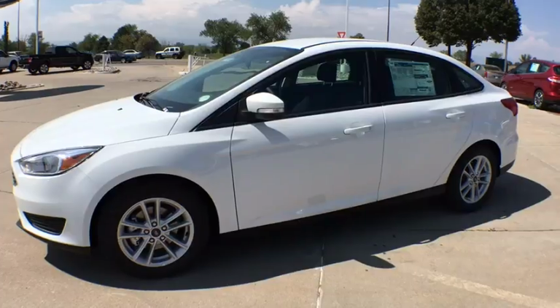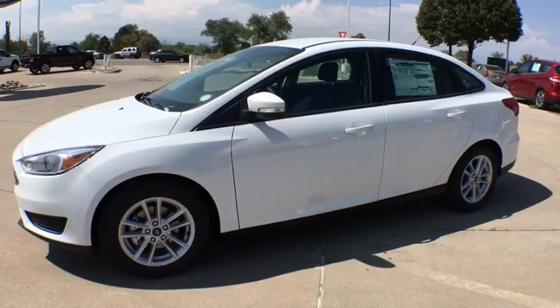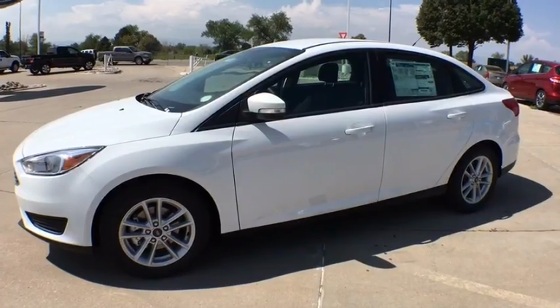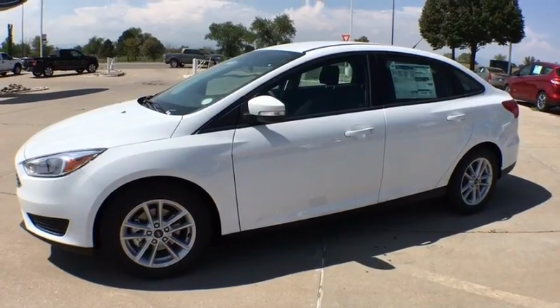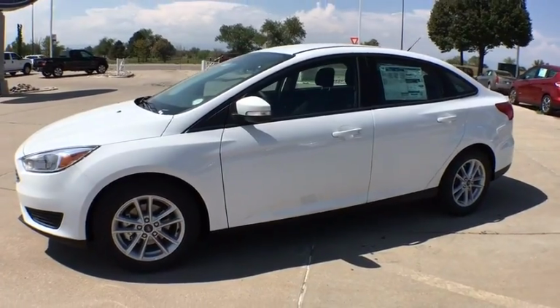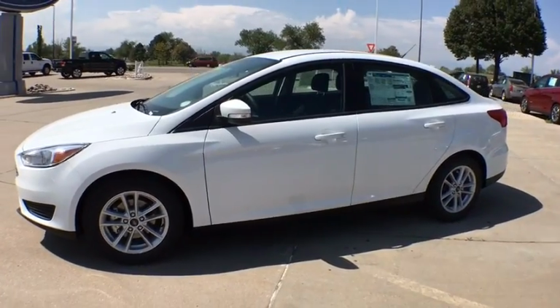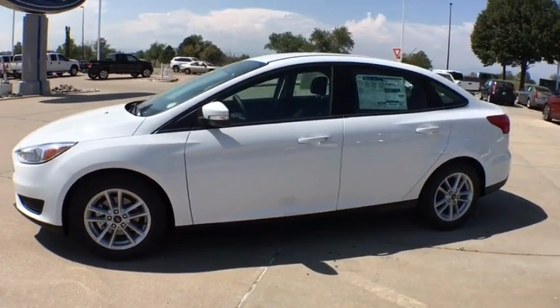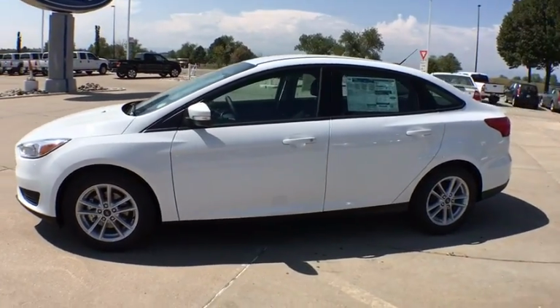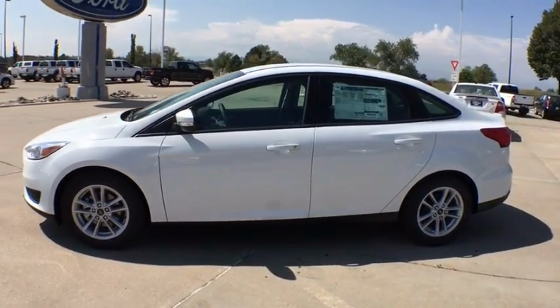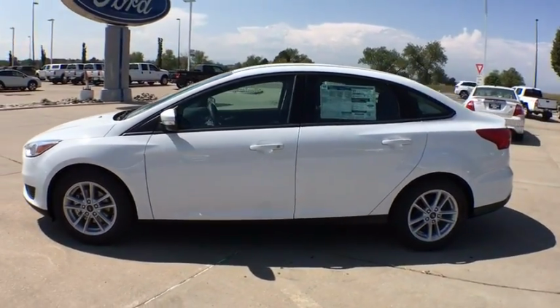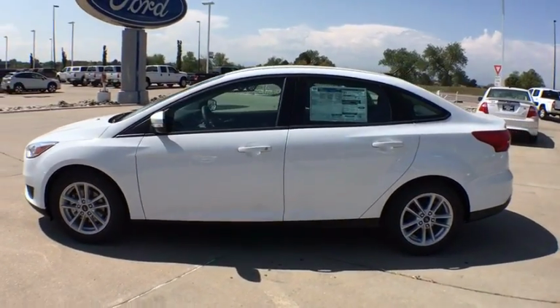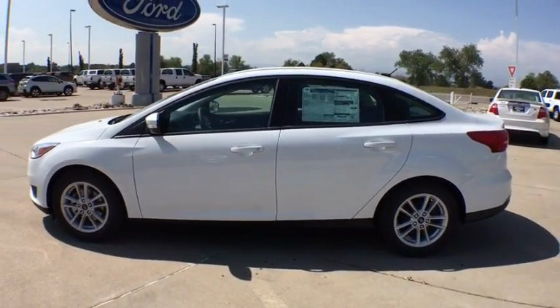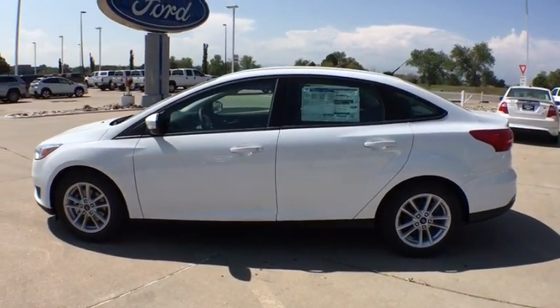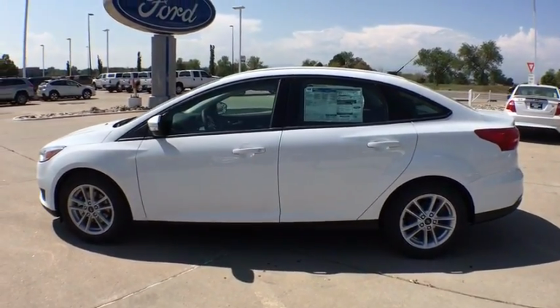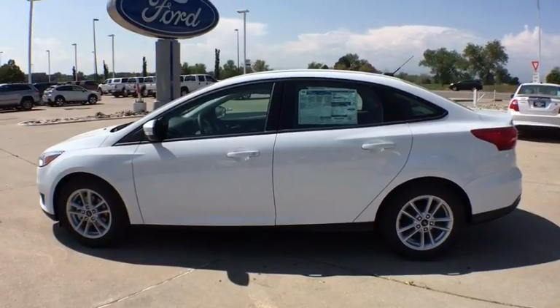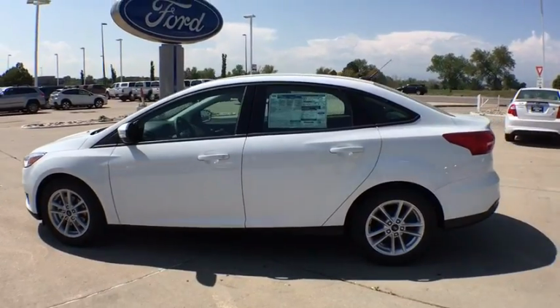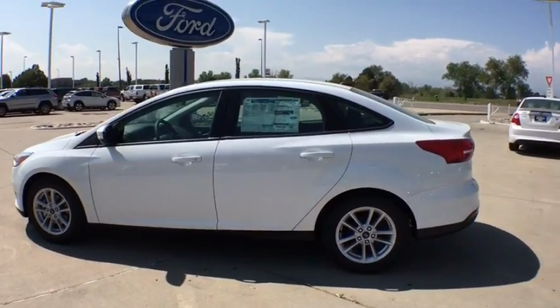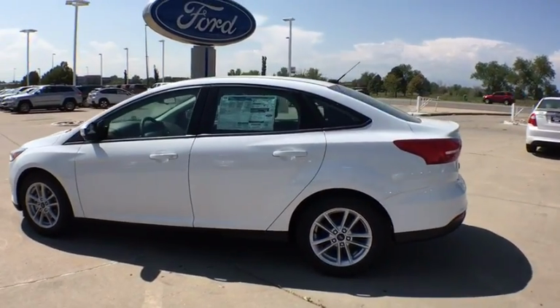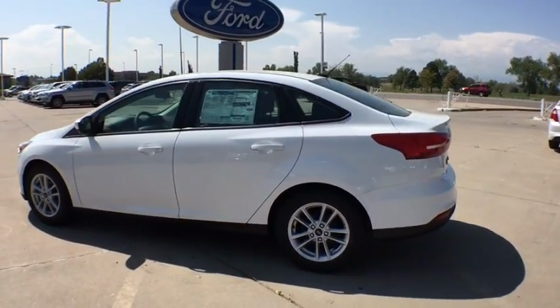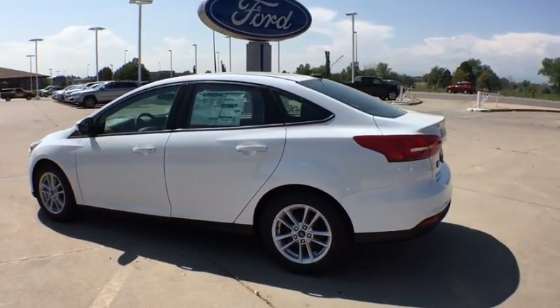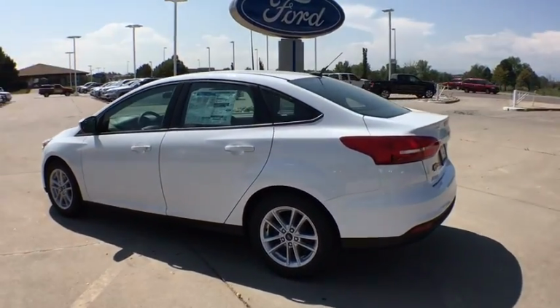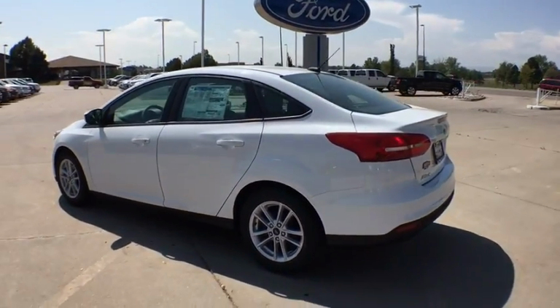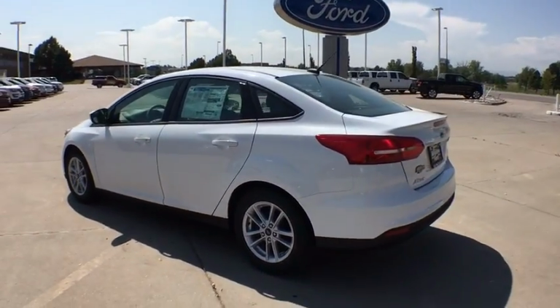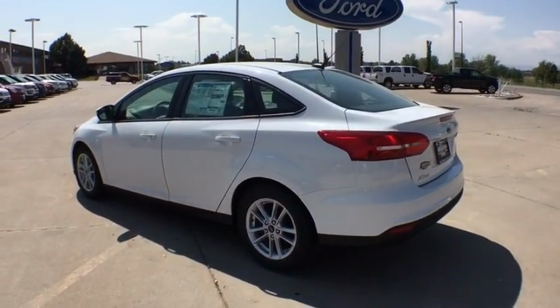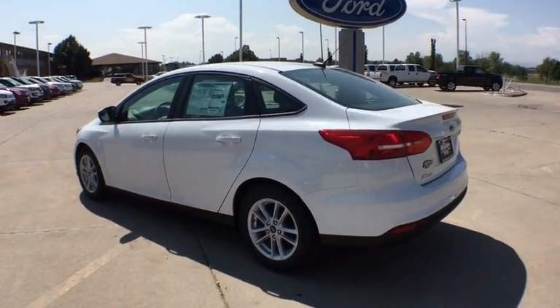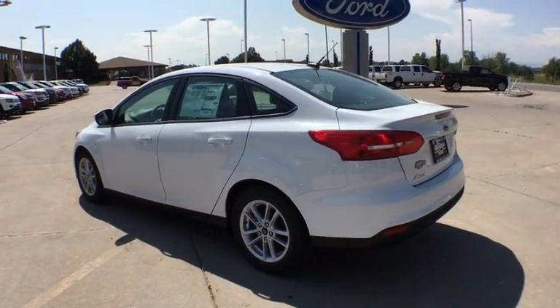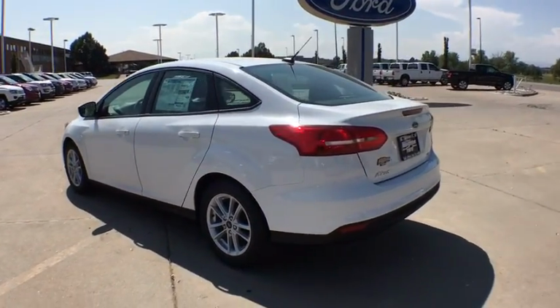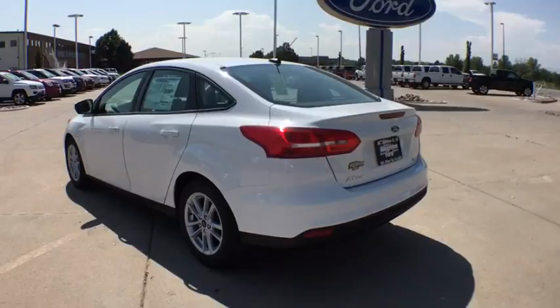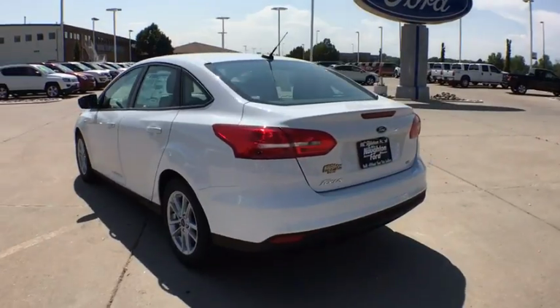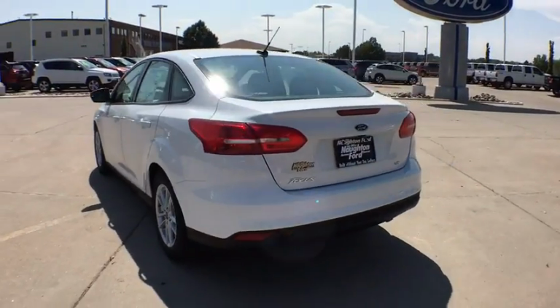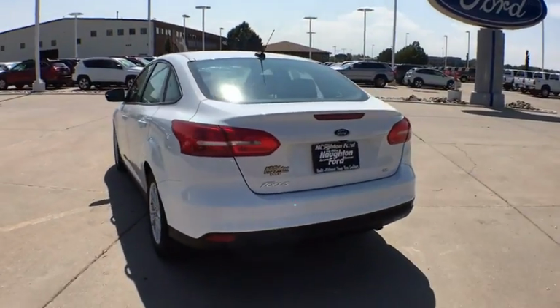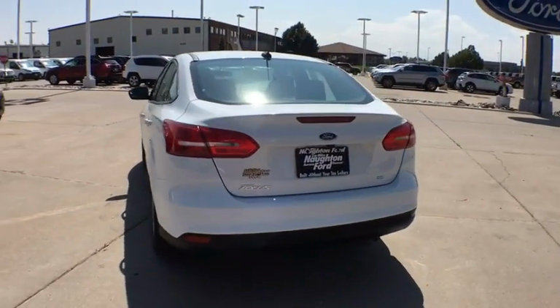The 2017 Ford Focus. Focus has more cool tech, more of what you're looking for. From any point of view, more than meets the eye. Here are some of this vehicle's great options.